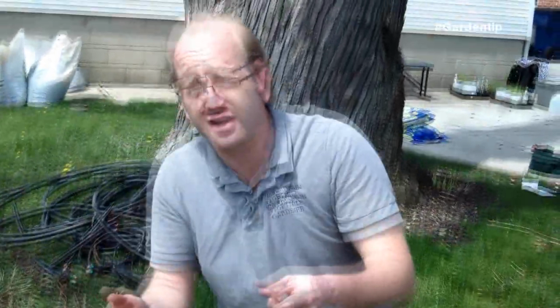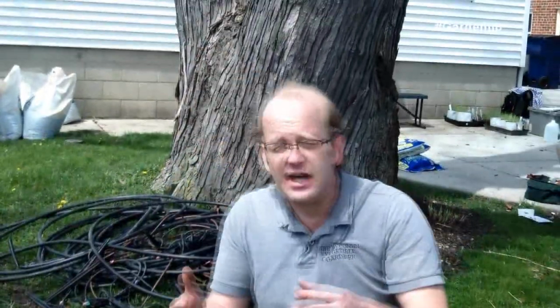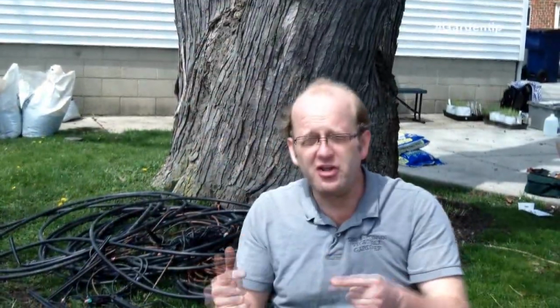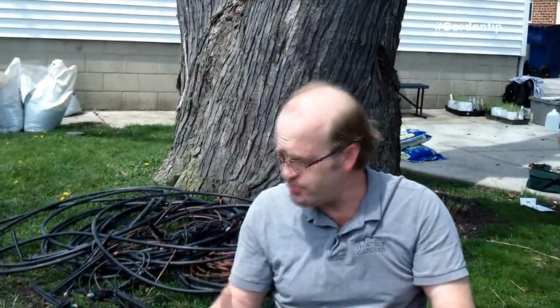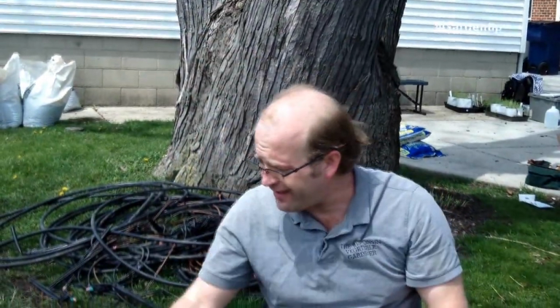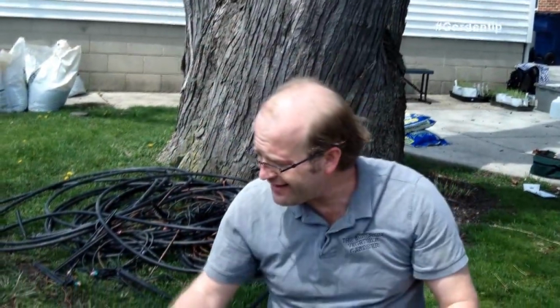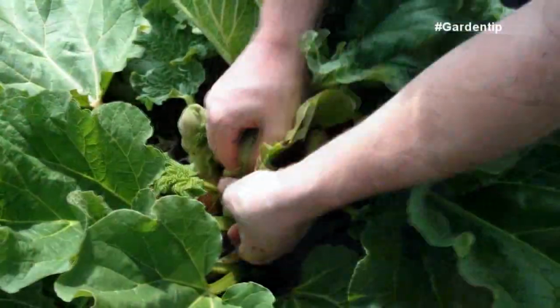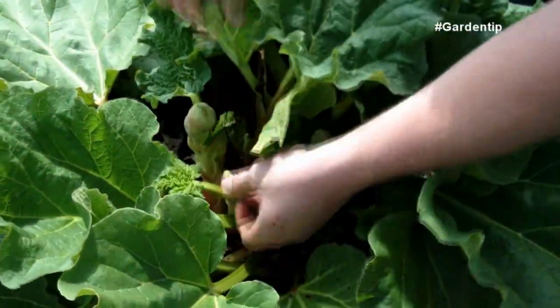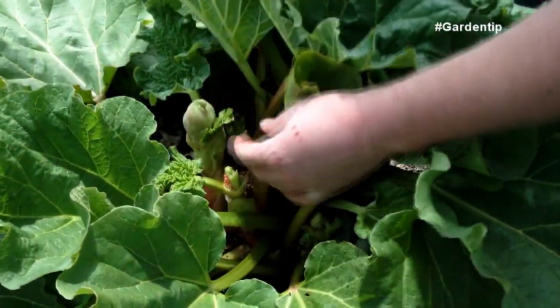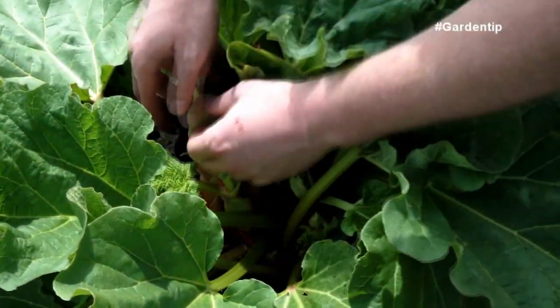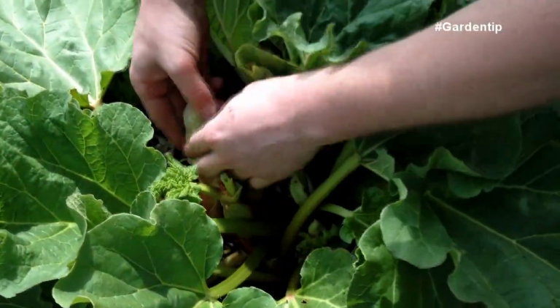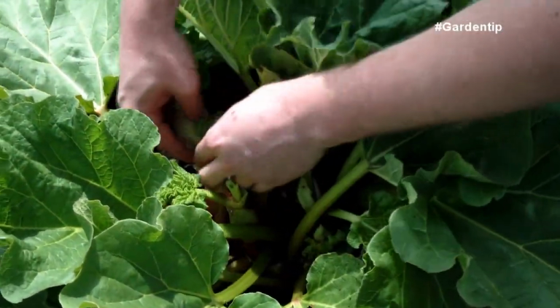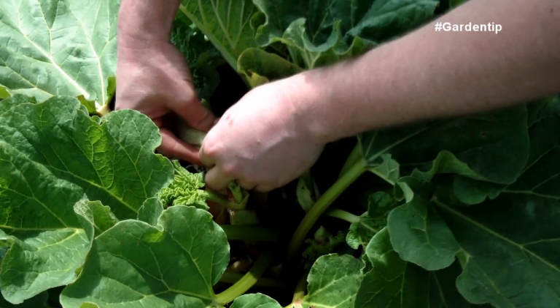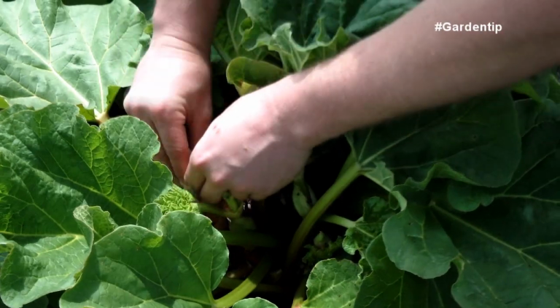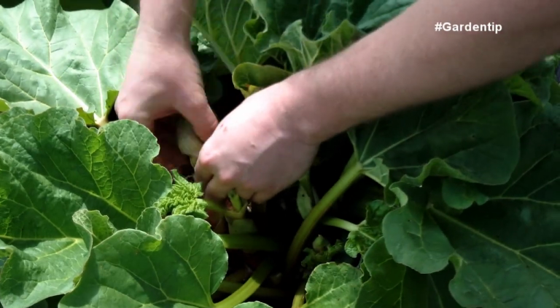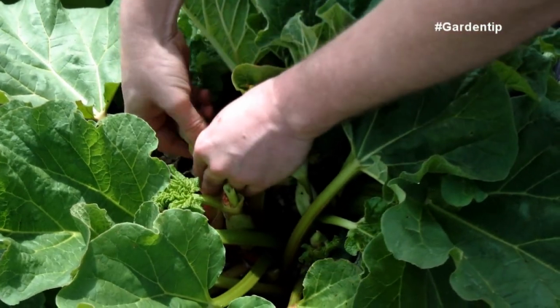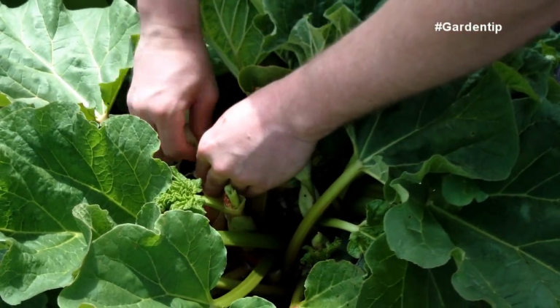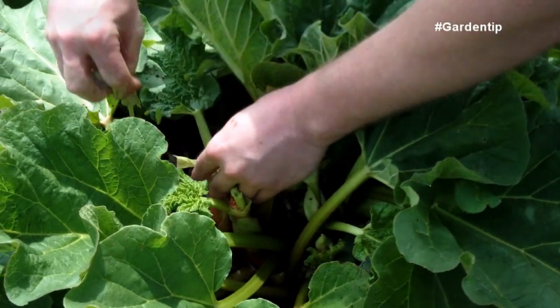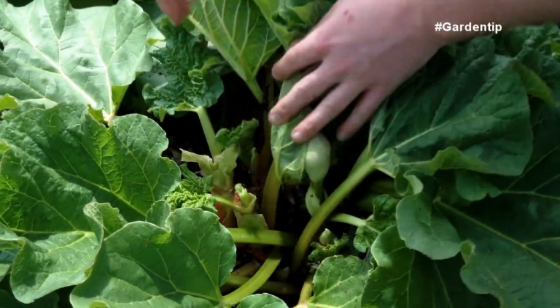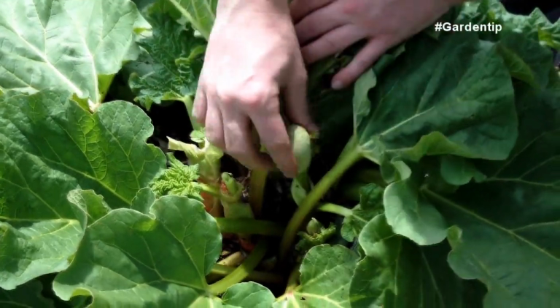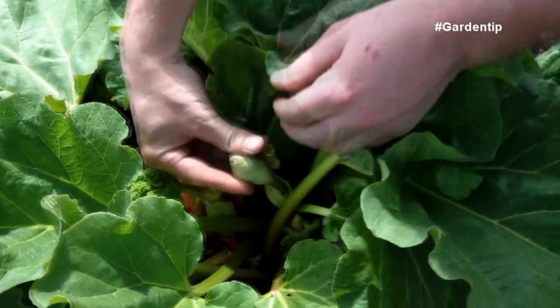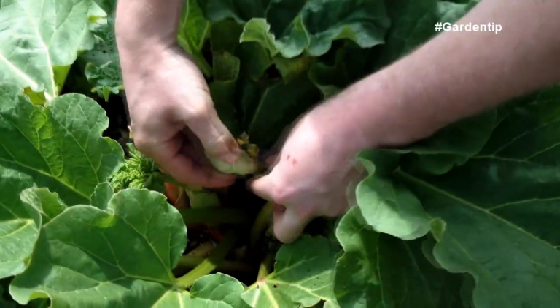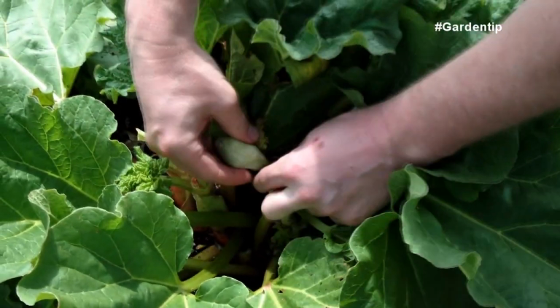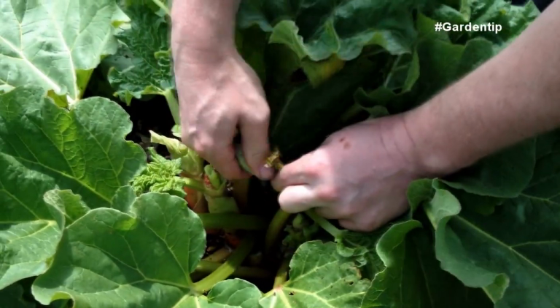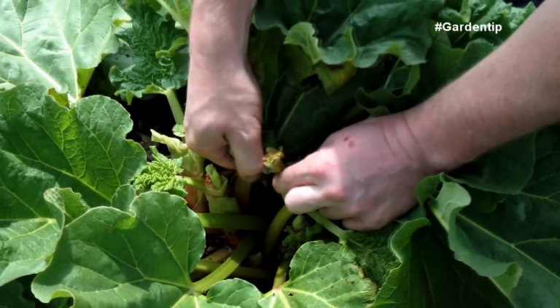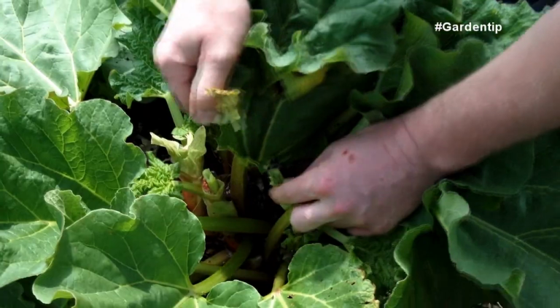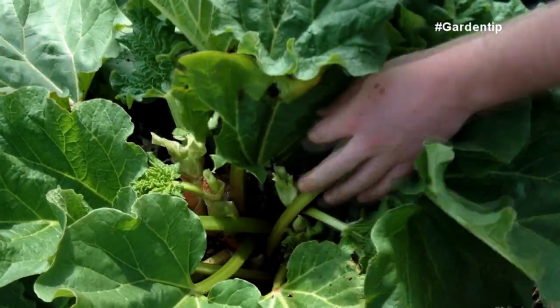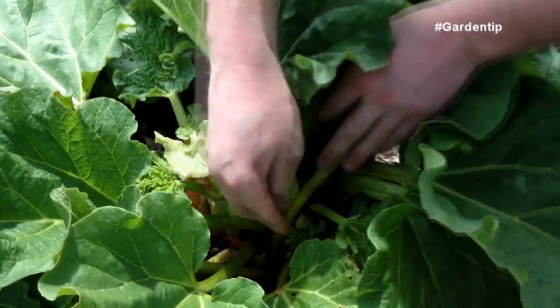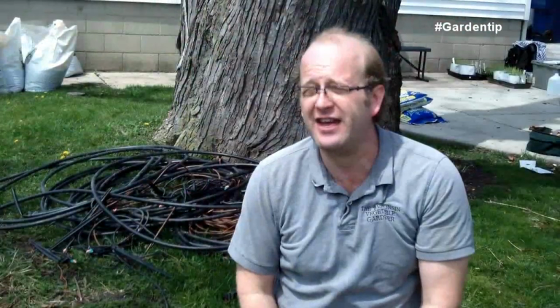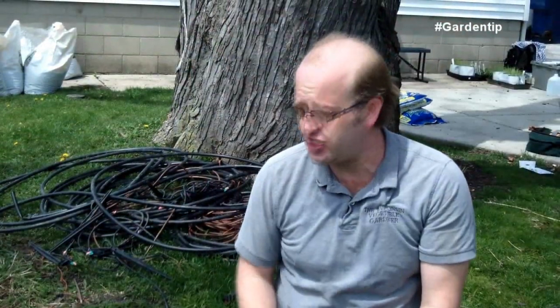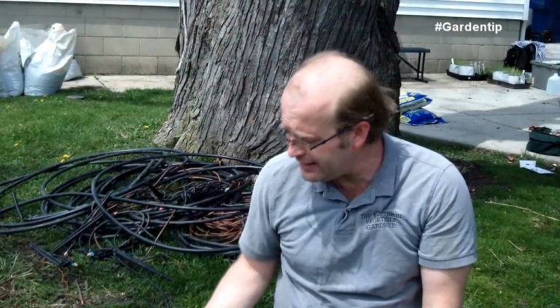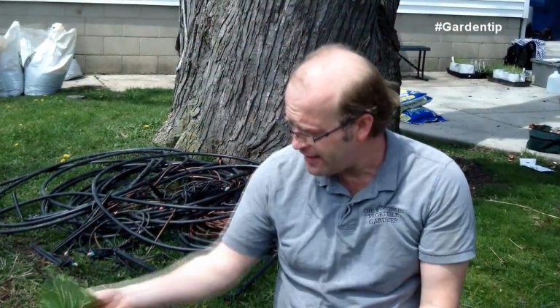Additionally, if you see your rhubarb getting seed pods on it early in the spring, you can go ahead and snap those off to prevent the energy going into seed production and focus more on the energy of the leaves.